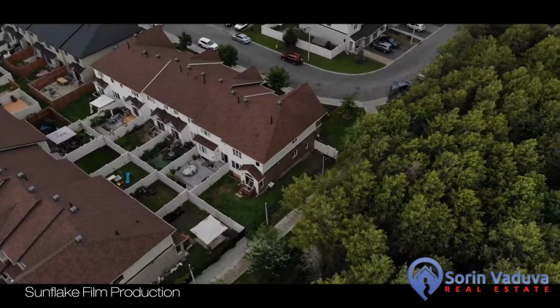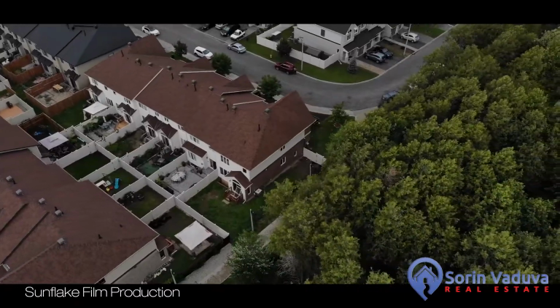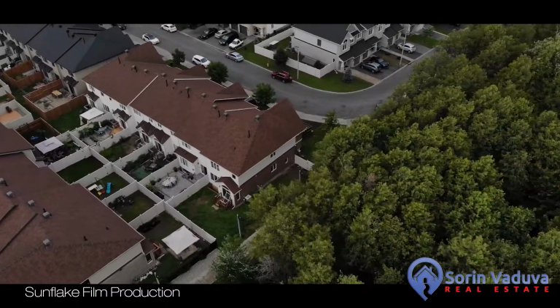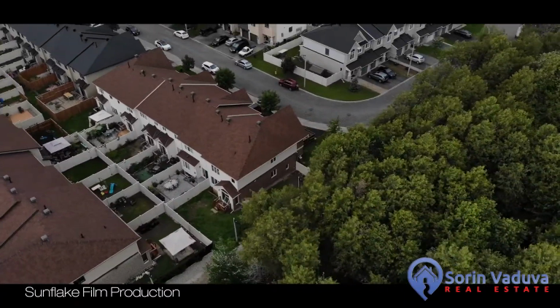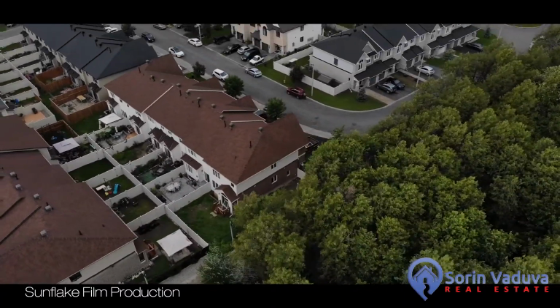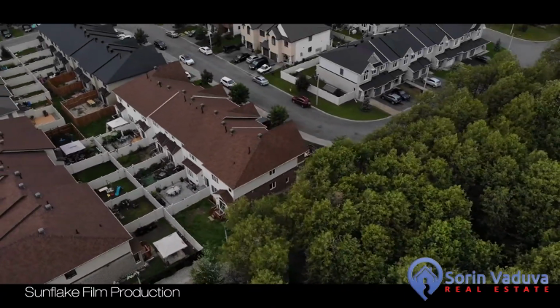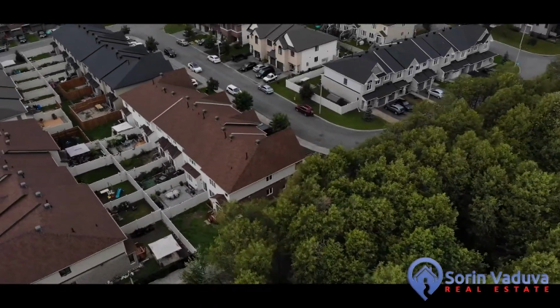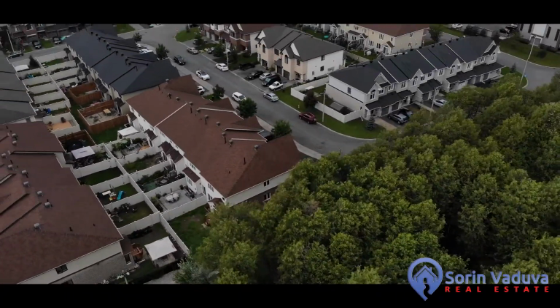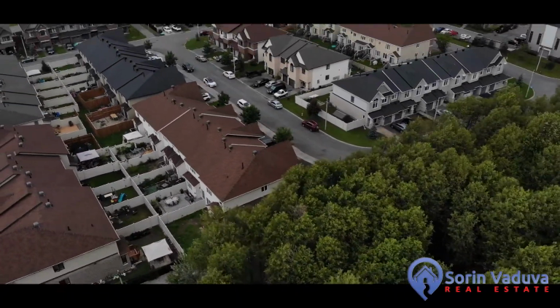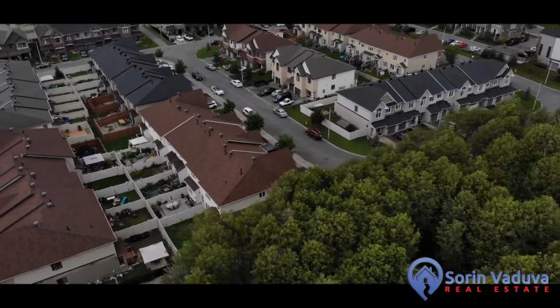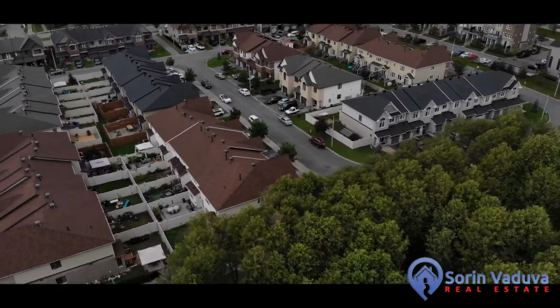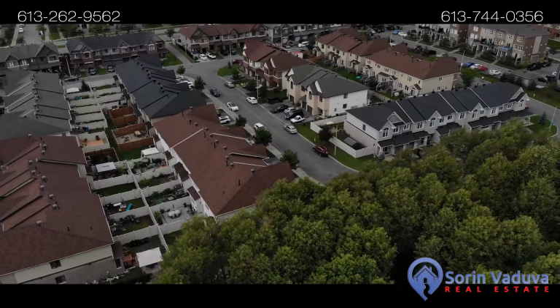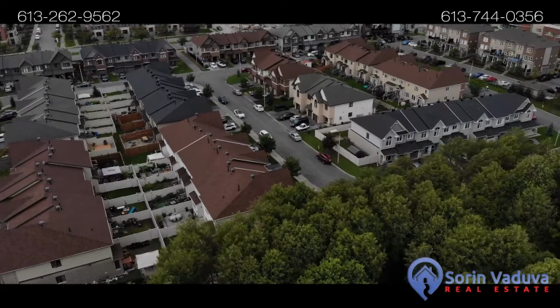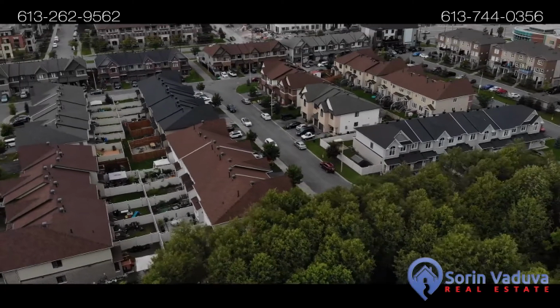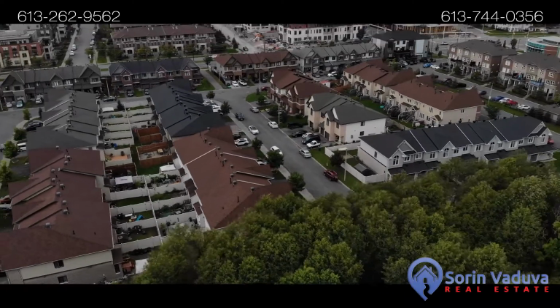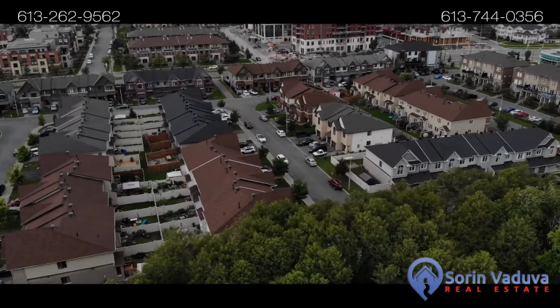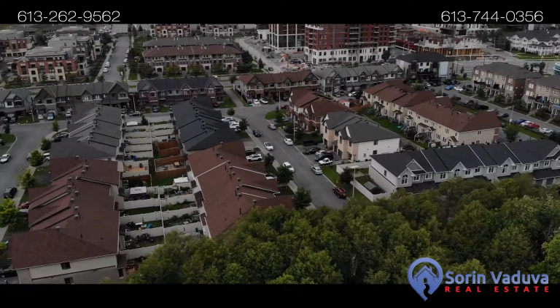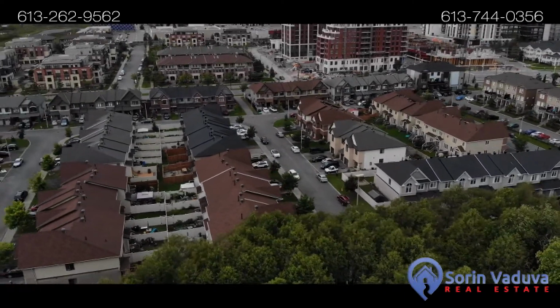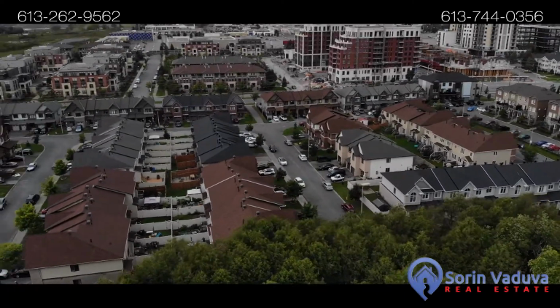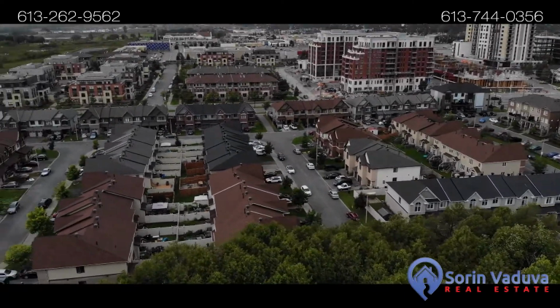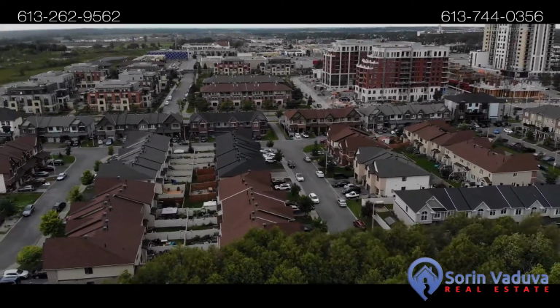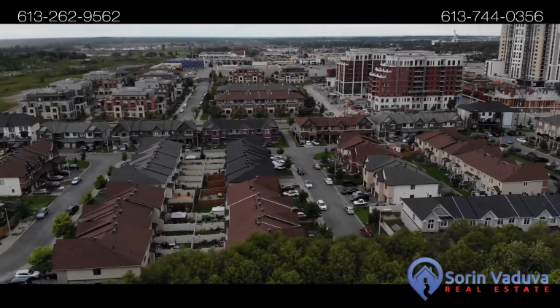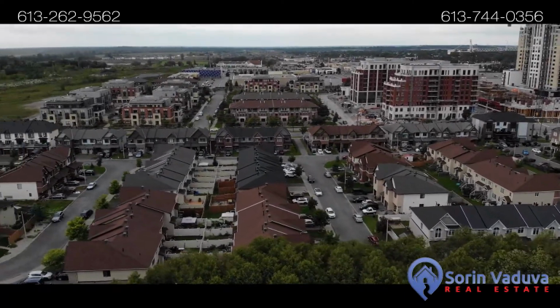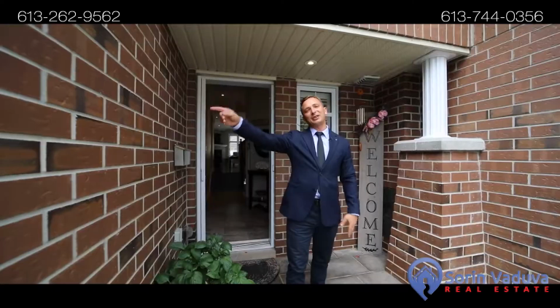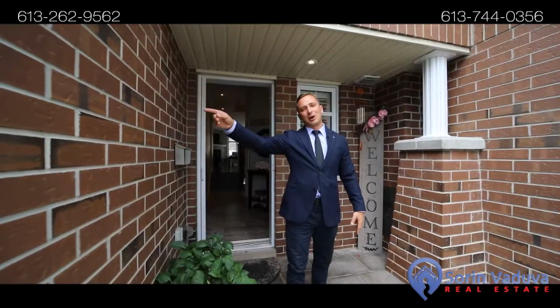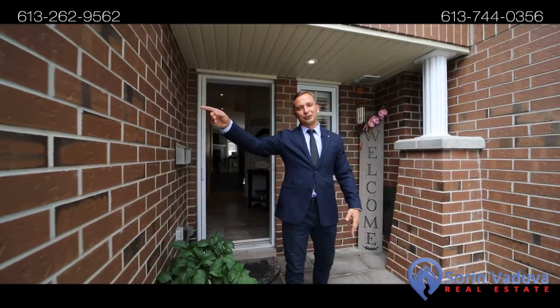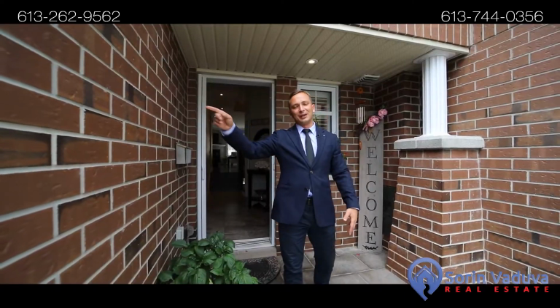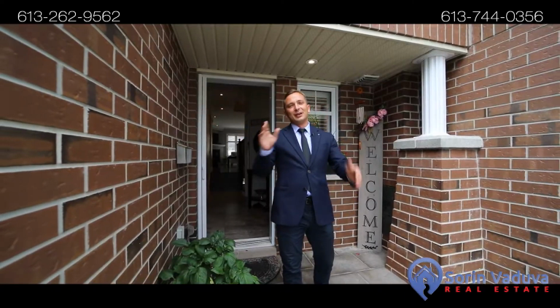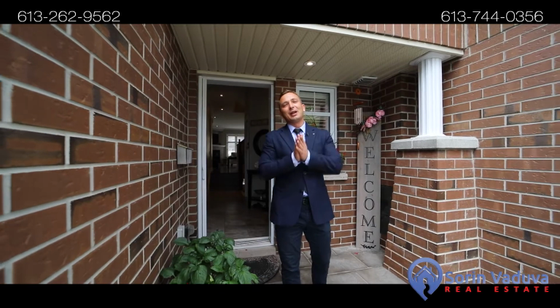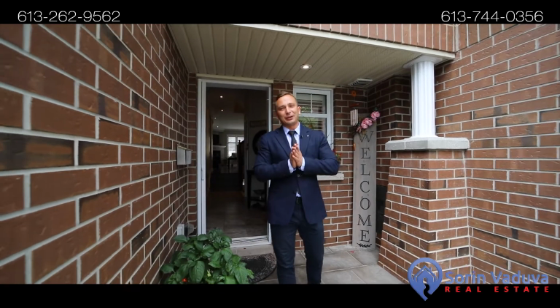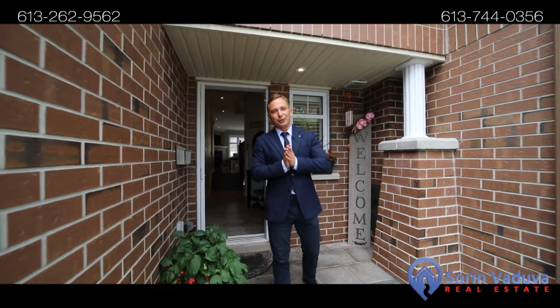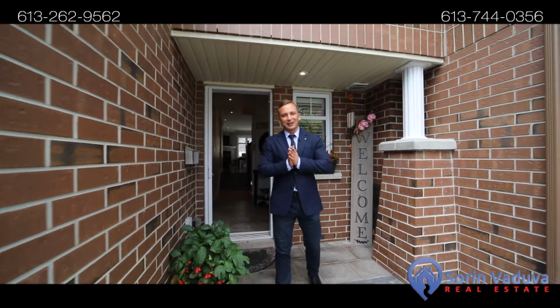This truly beautiful home is located next to shopping, movie theater, transit, schools, and right beside a walk-in trail. Let me take you through the home today.